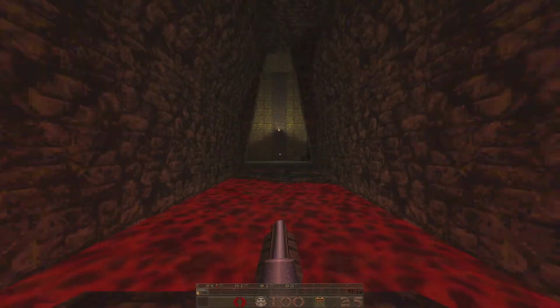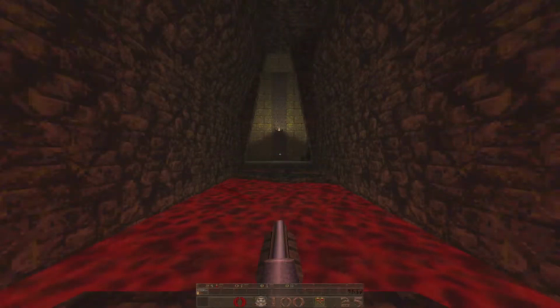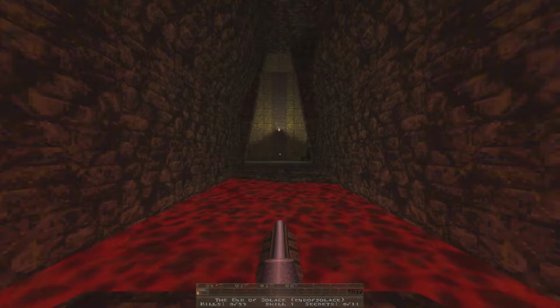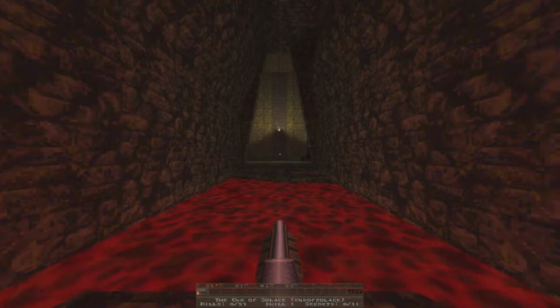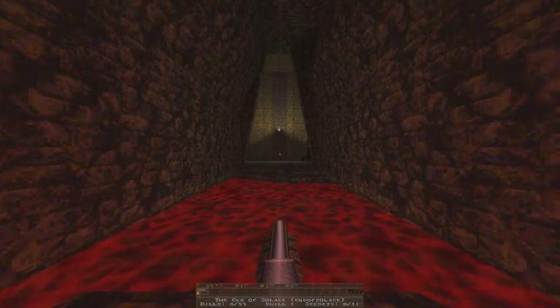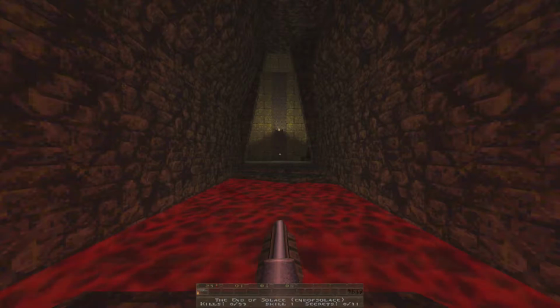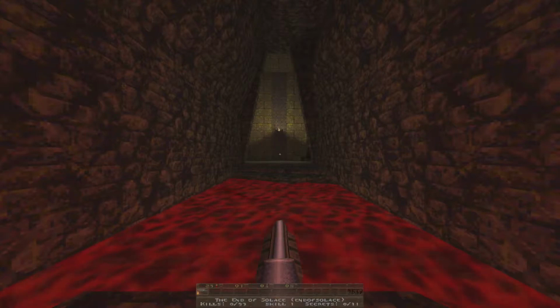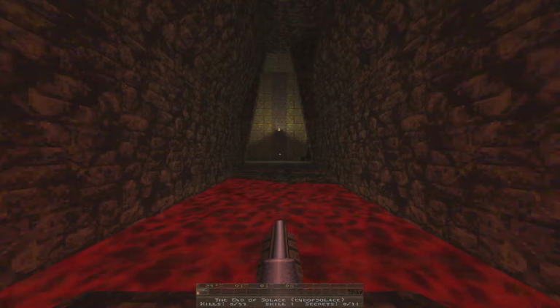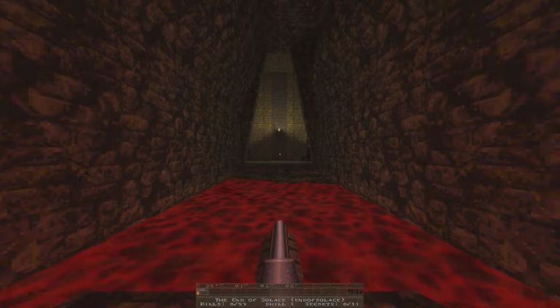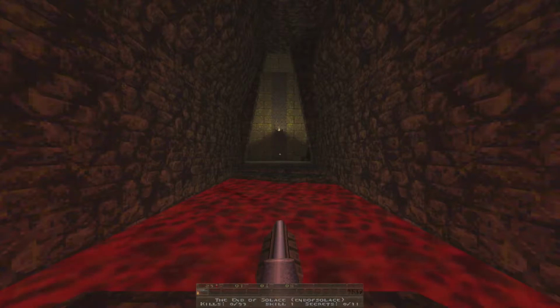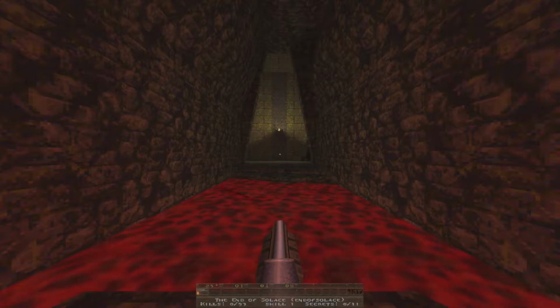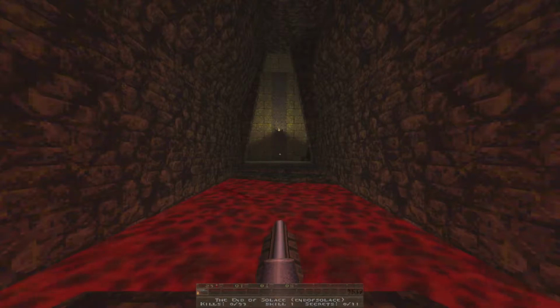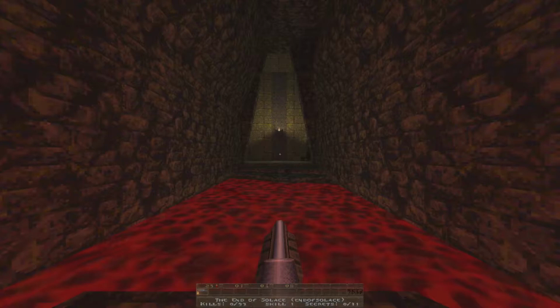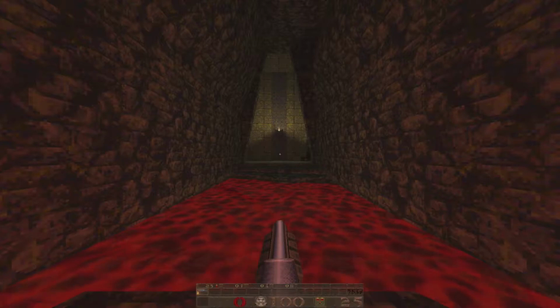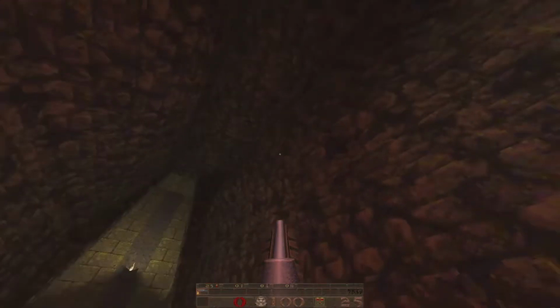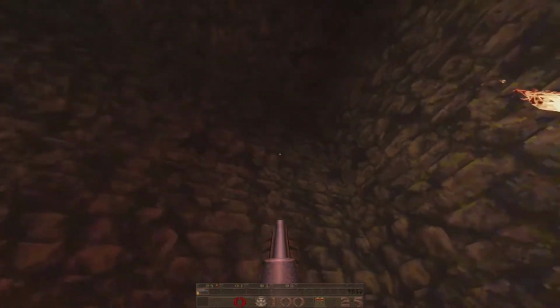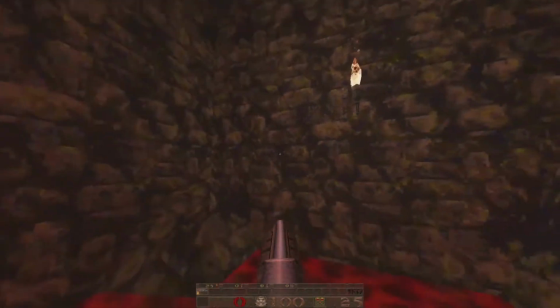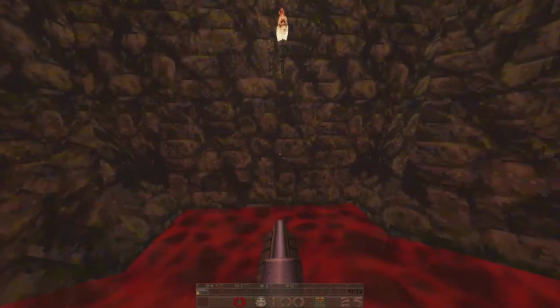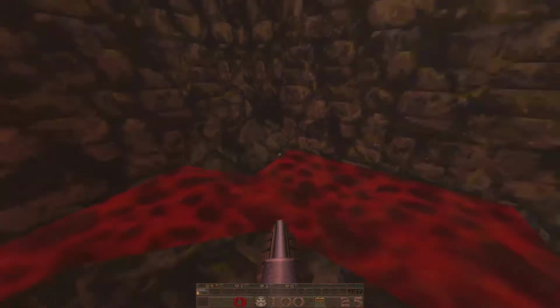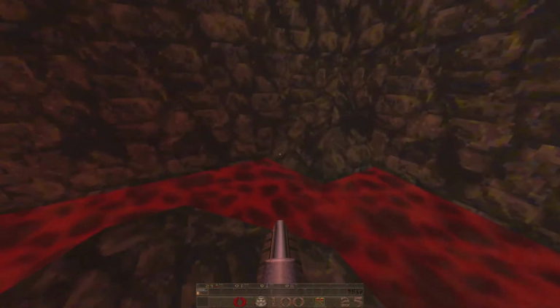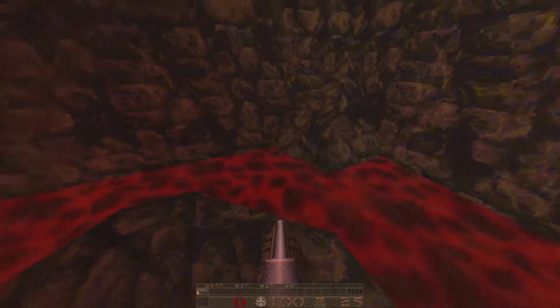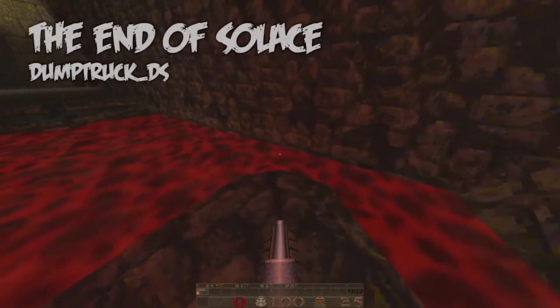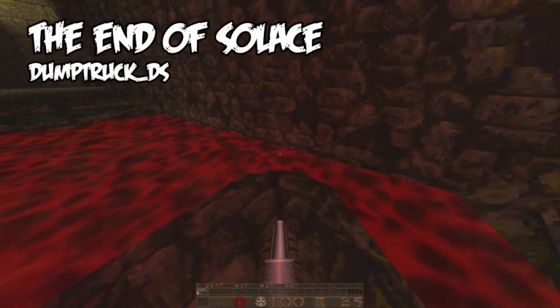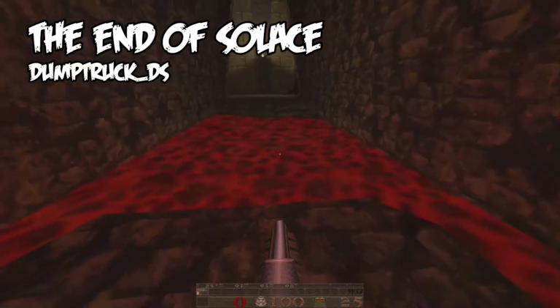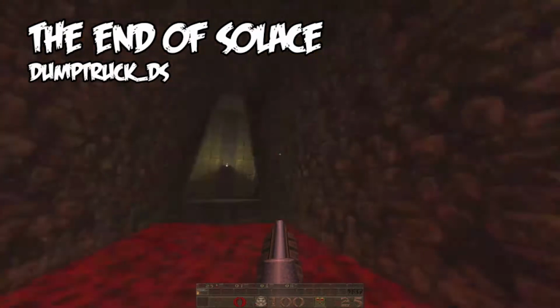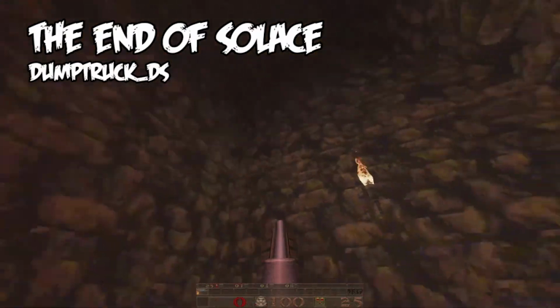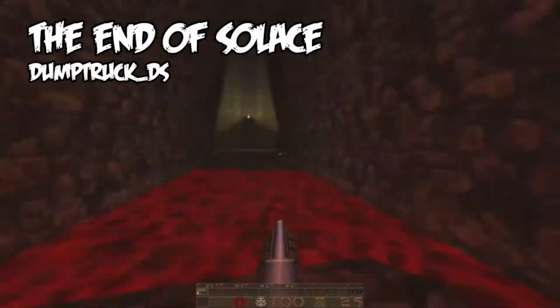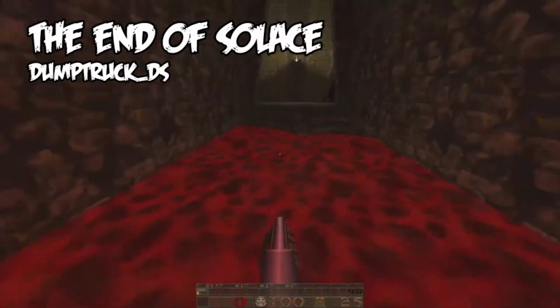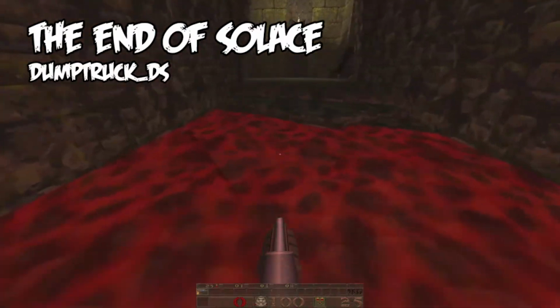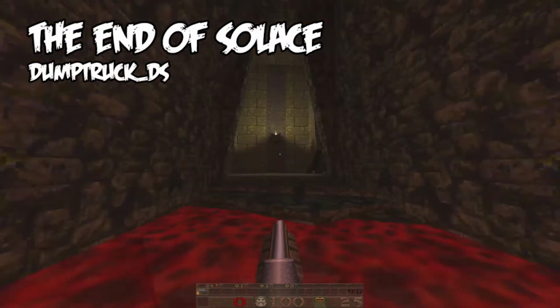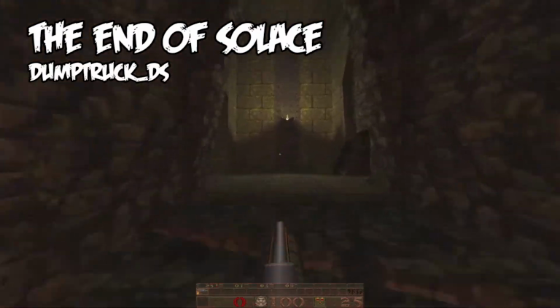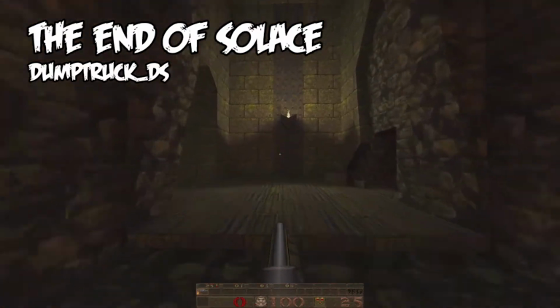Here we are in End of Solace. We have 93 enemies to take out and 11 secrets to find — a good amount of secrets crammed into this map. Is this blood or lava? It didn't hurt, so it must be blood.